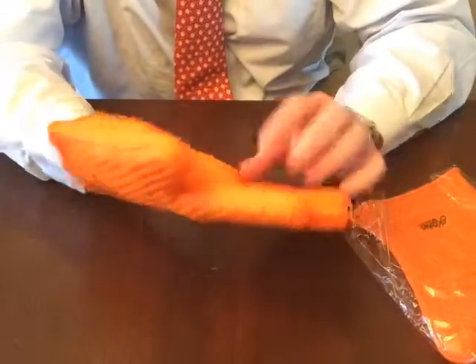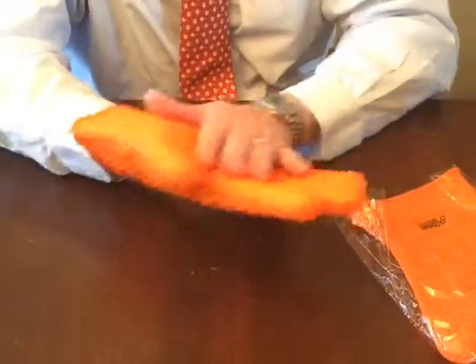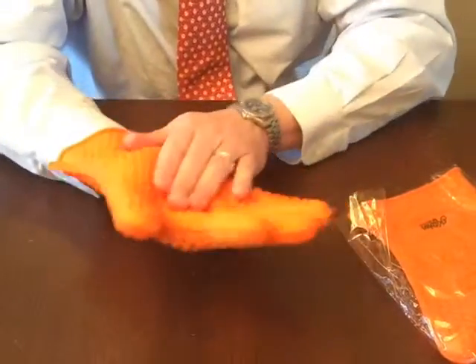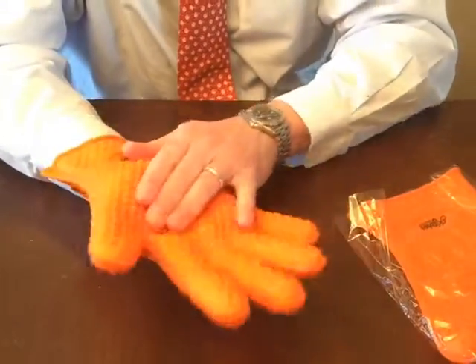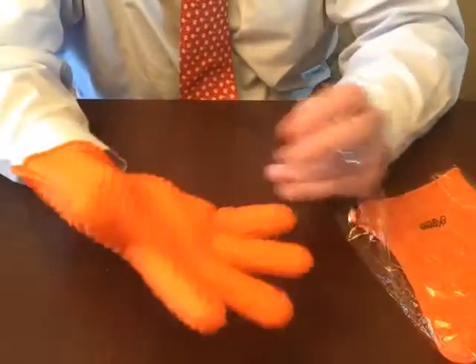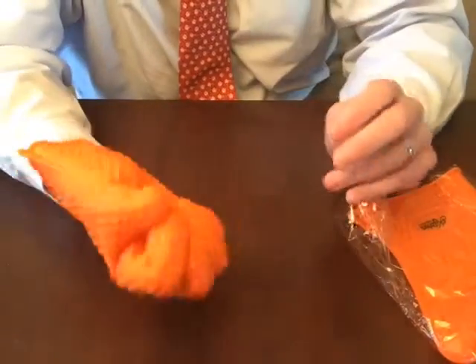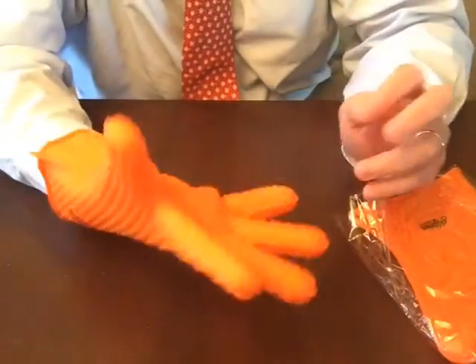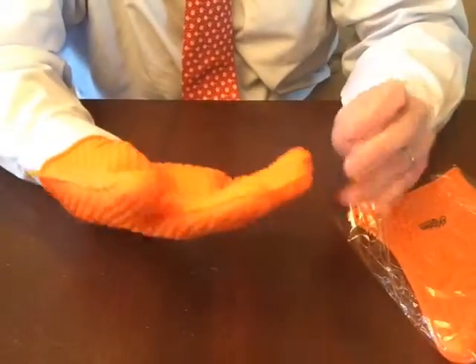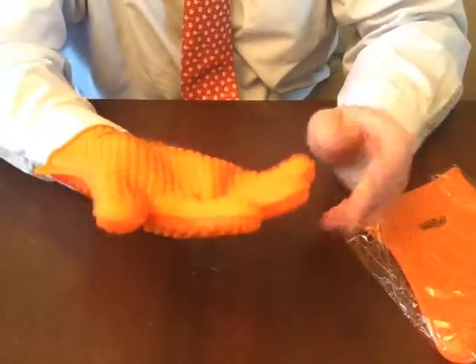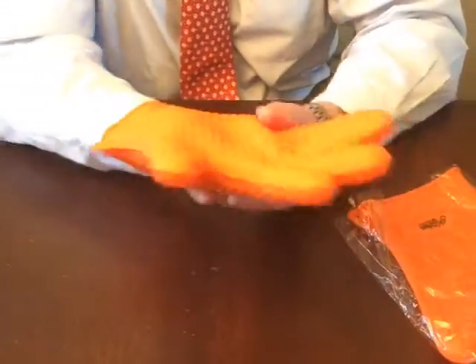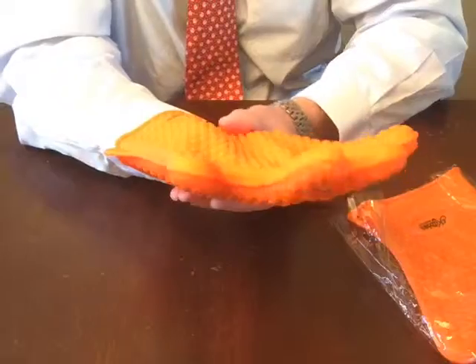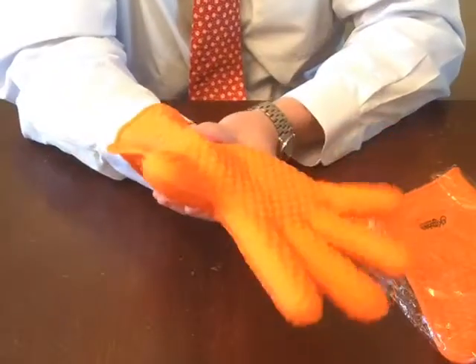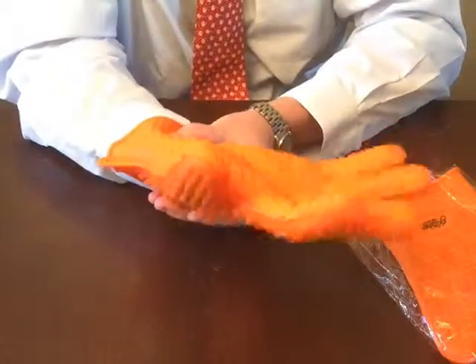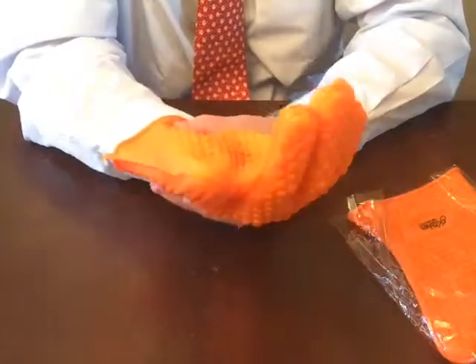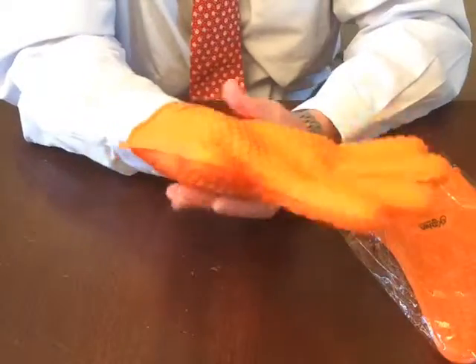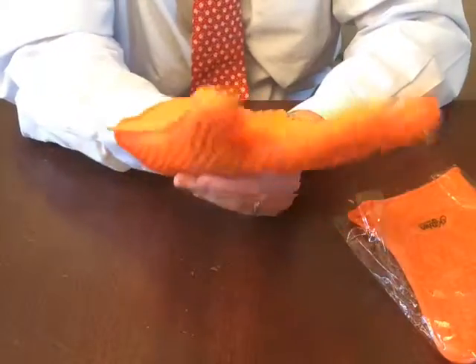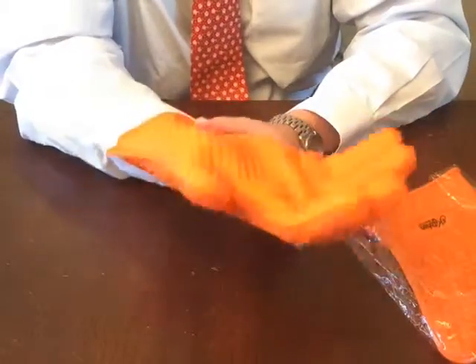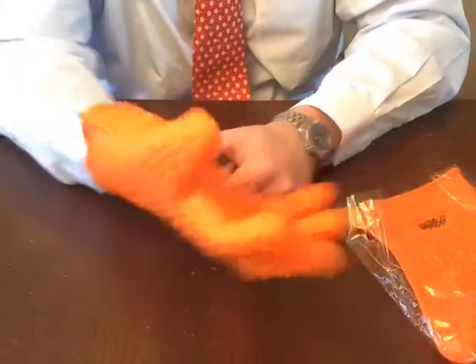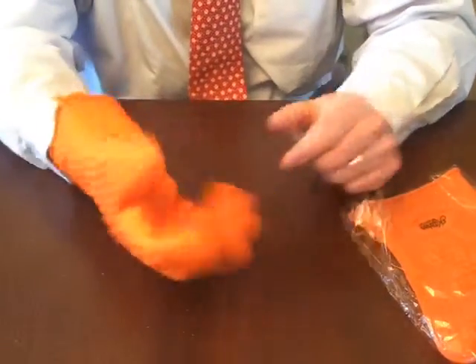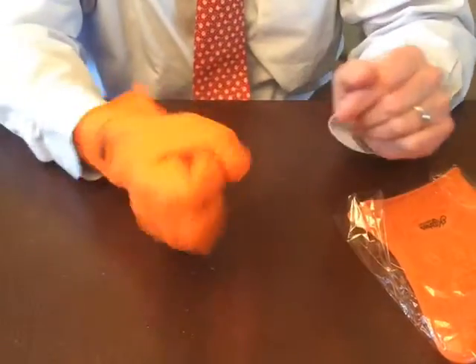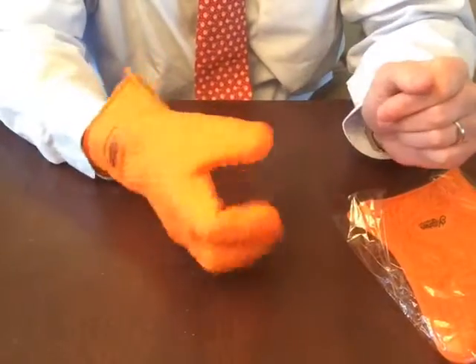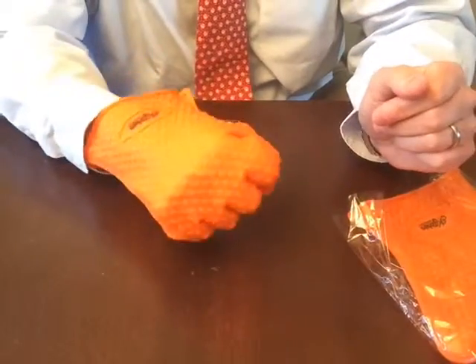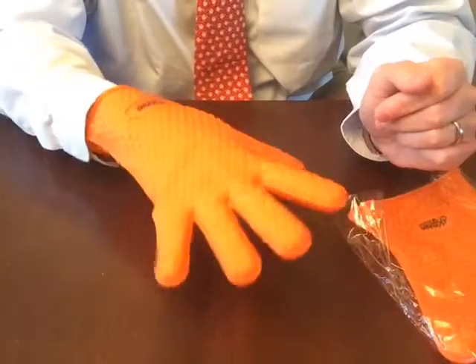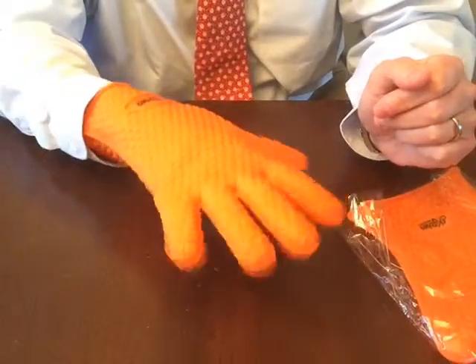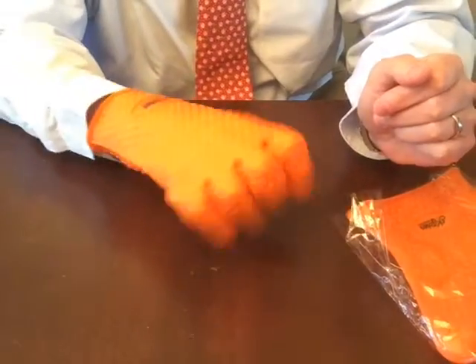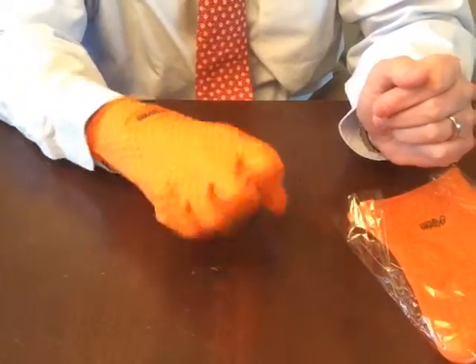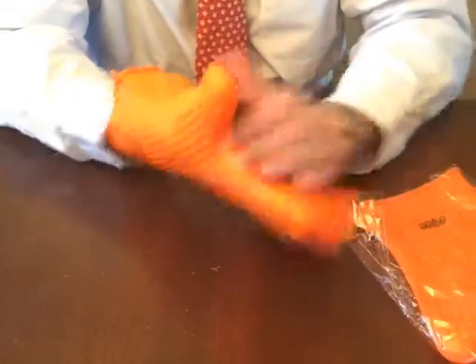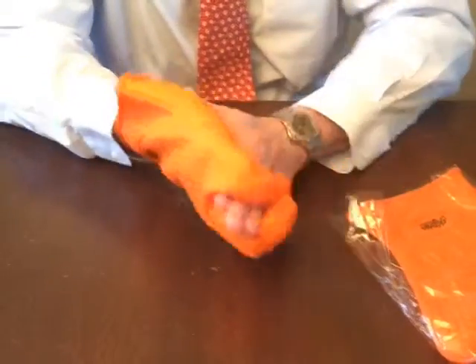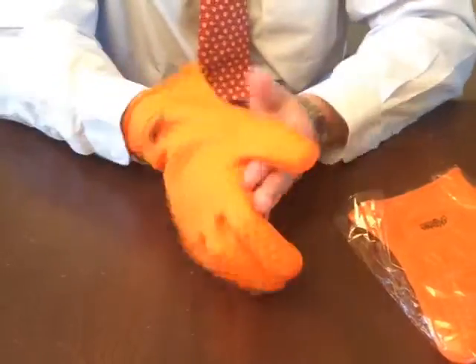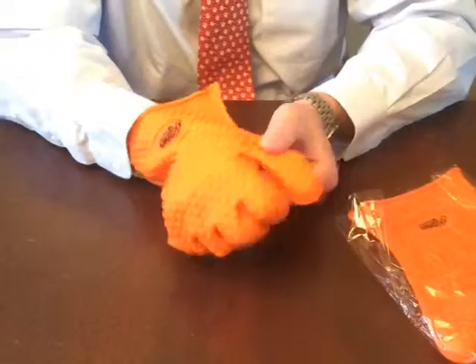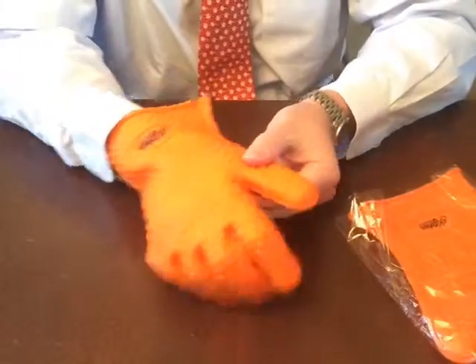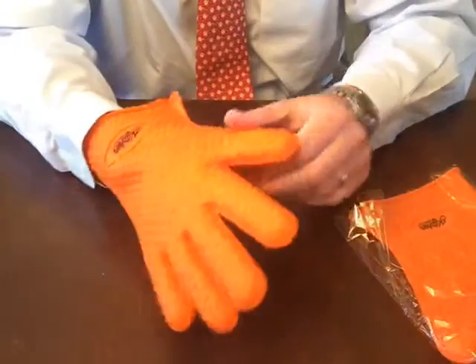I do like the fact that it's a glove and not a mitt — that gives me a lot more manual dexterity as I'm trying to grab something.